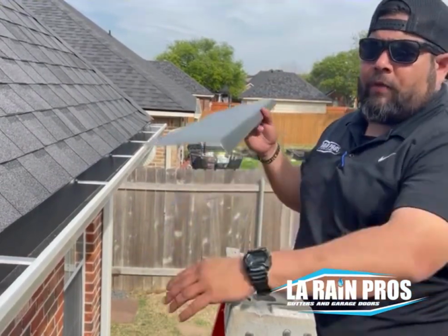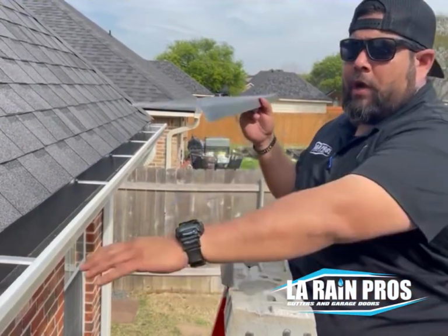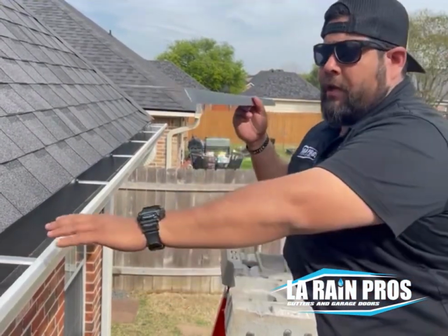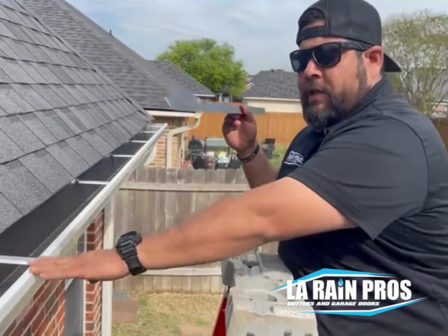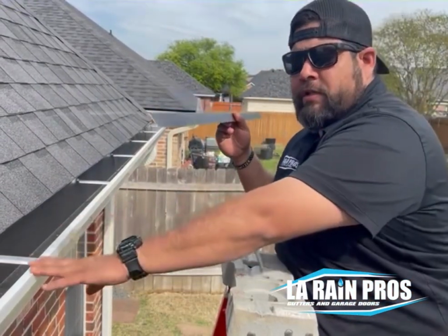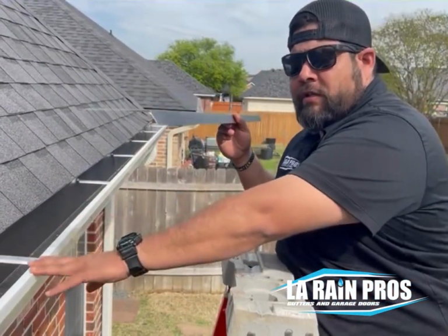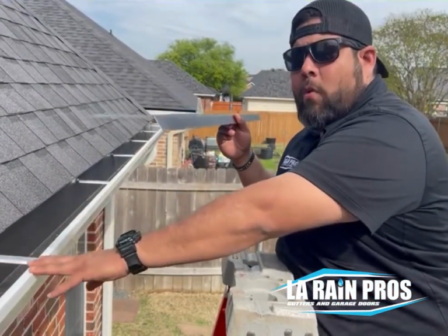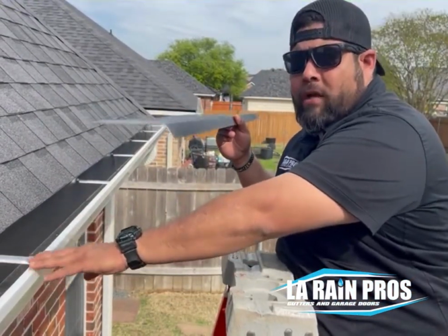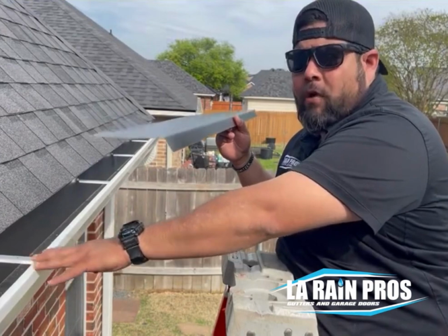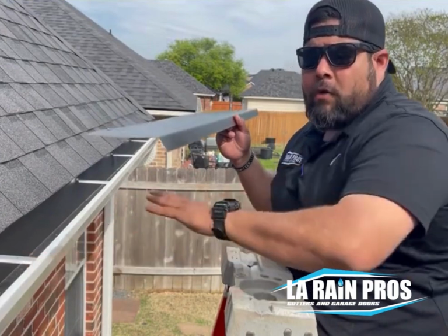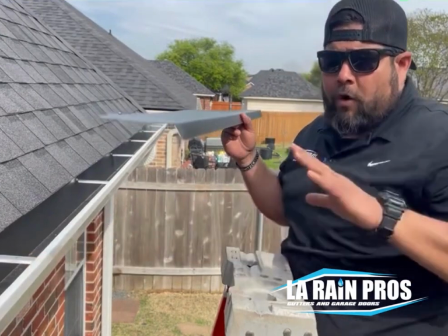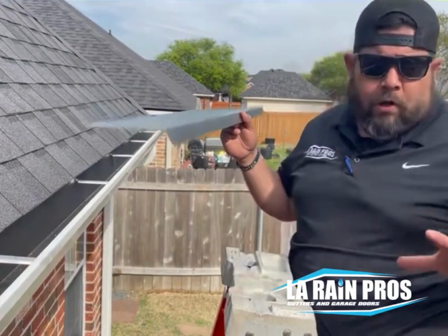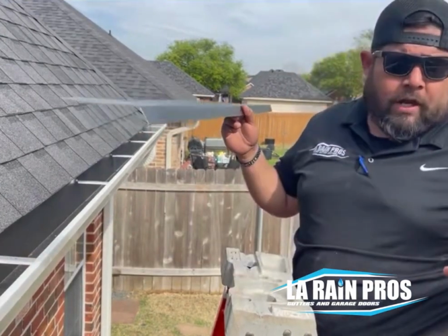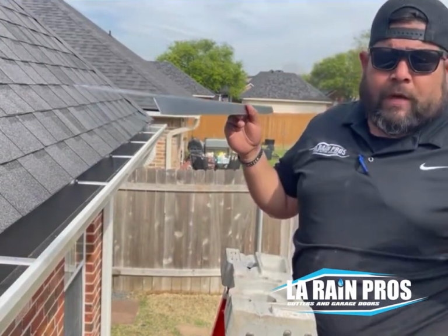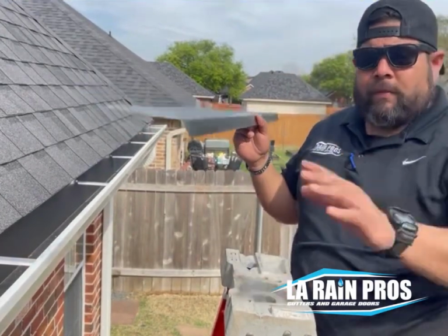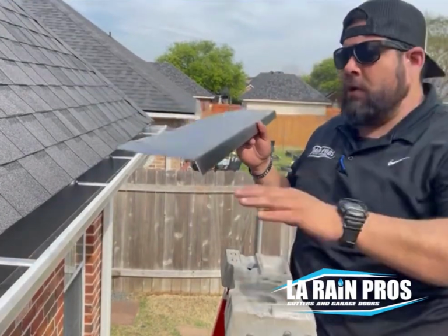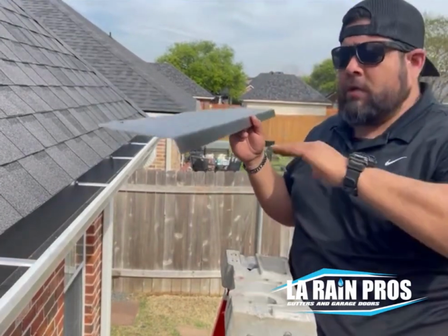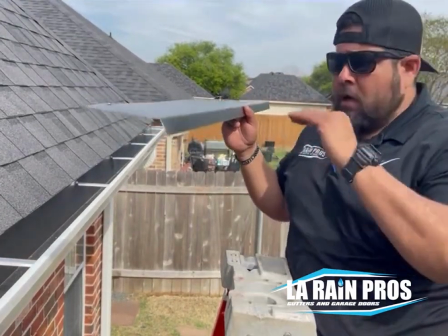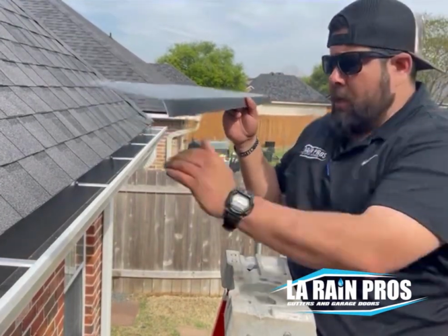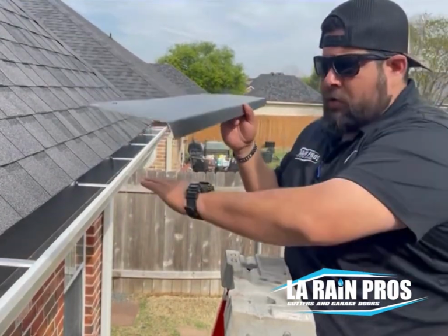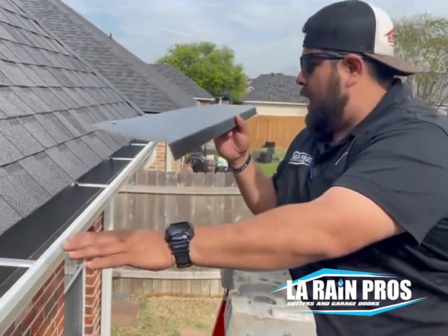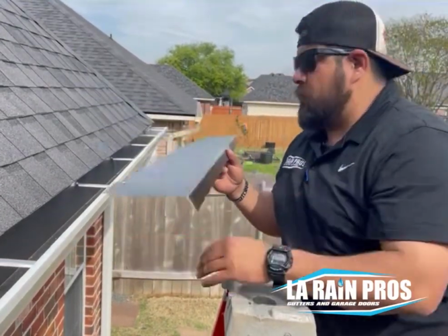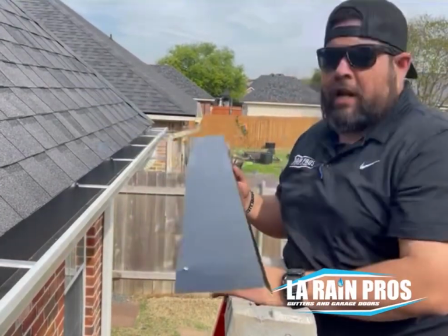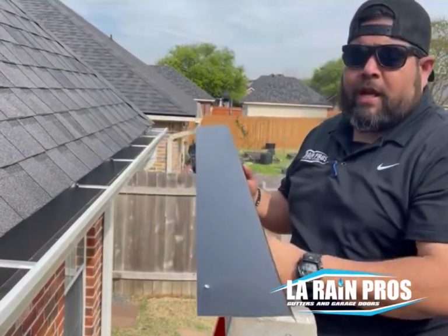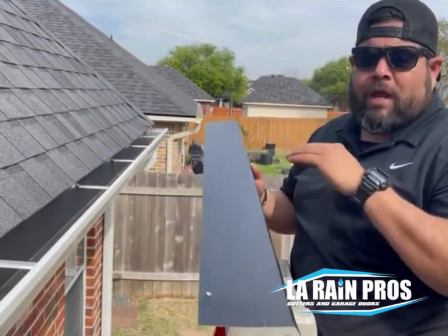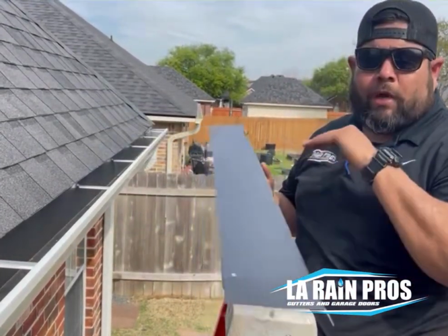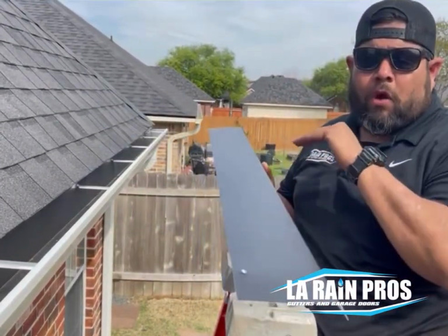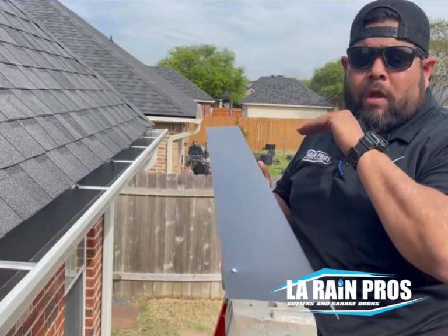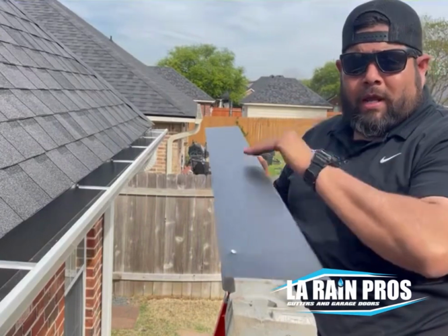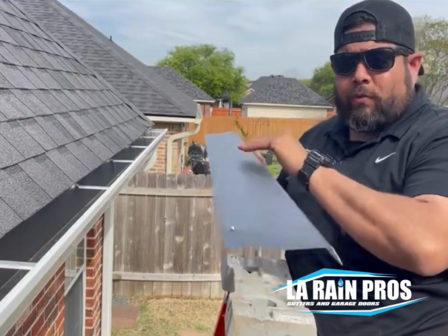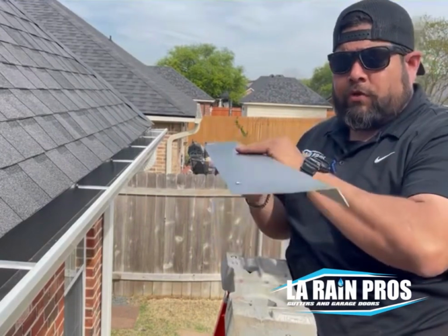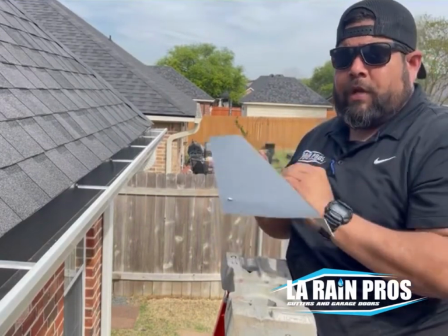We've already done the six inch case style white gutter. We've already put all the downspouts, the miters, and made sure all the hangers are where they need to be. So now we're going to go in with the drip edge.